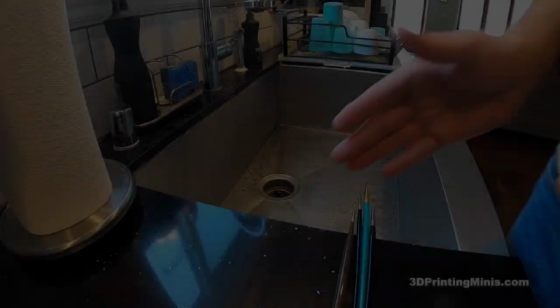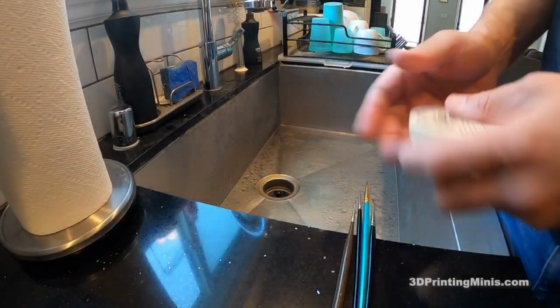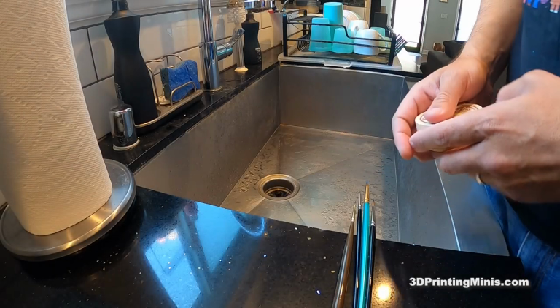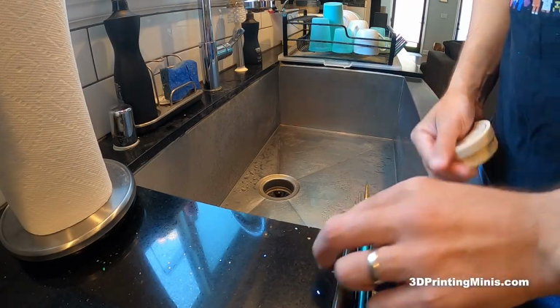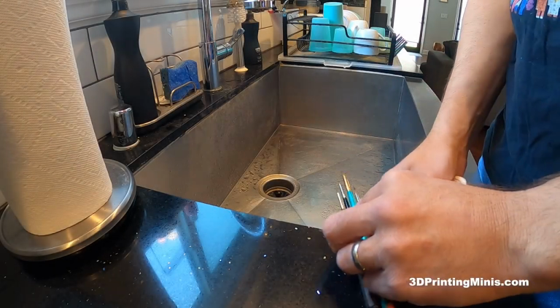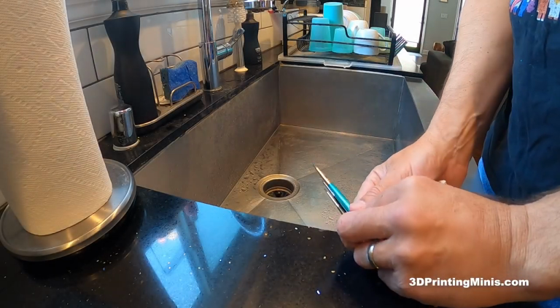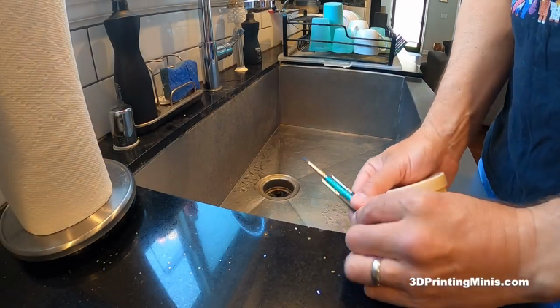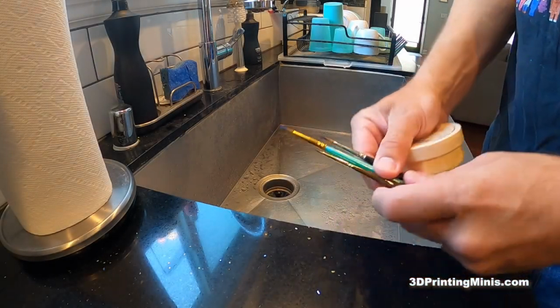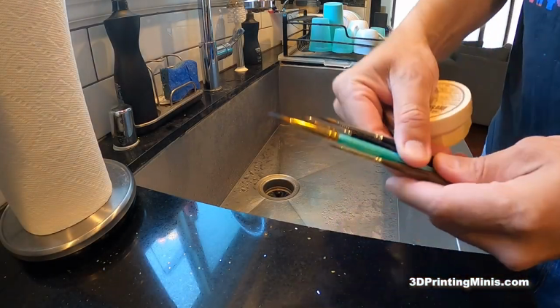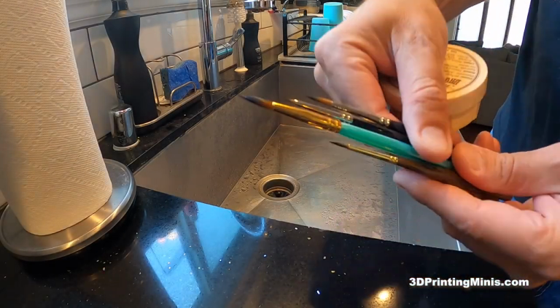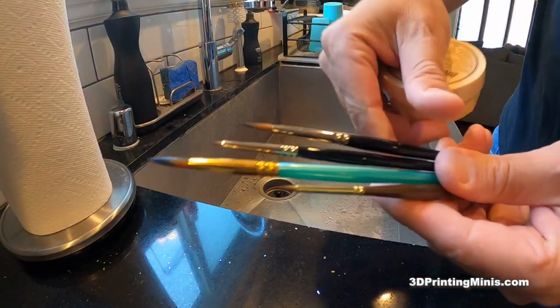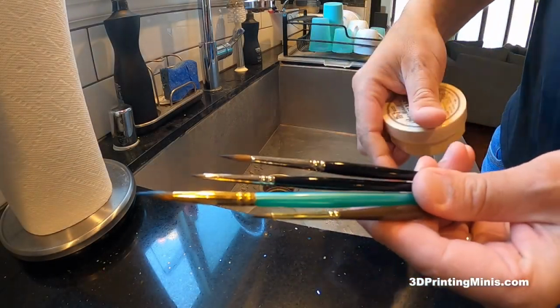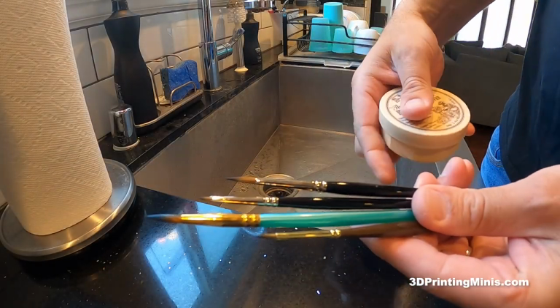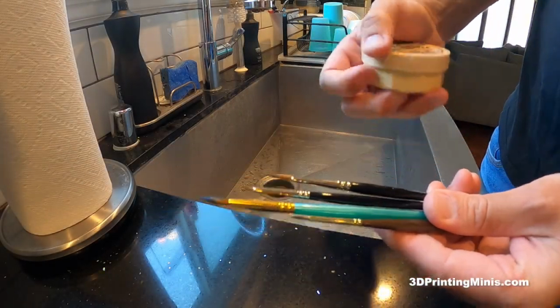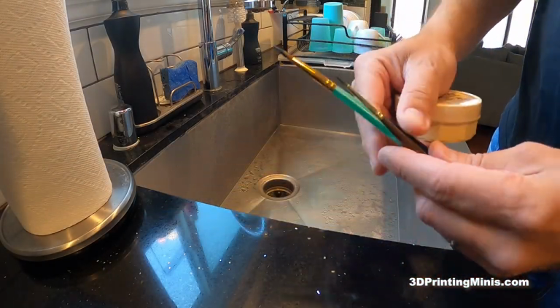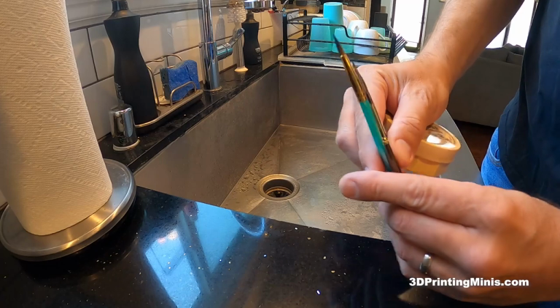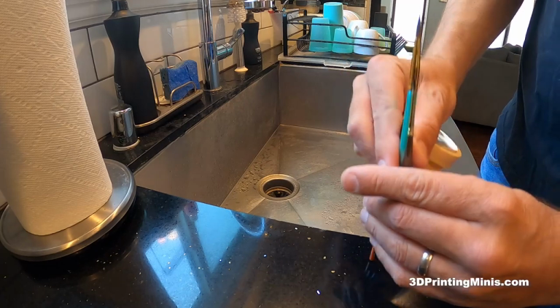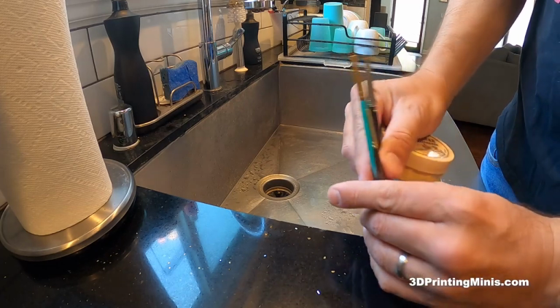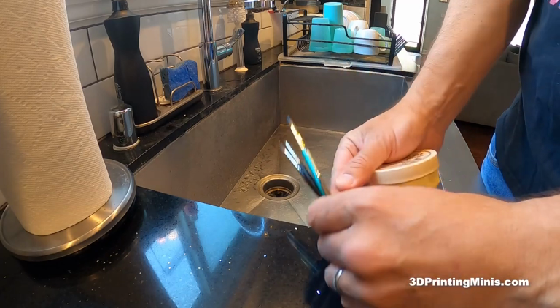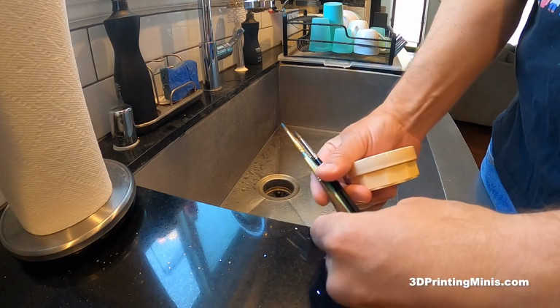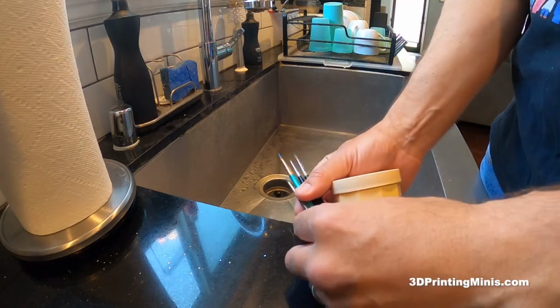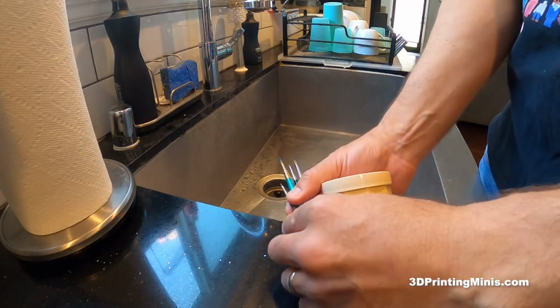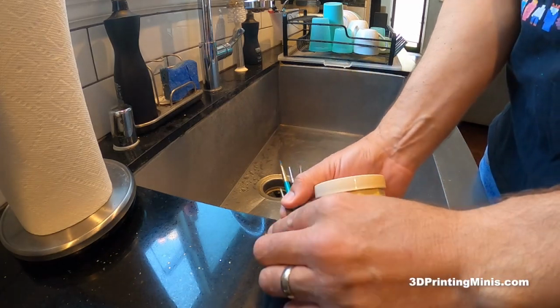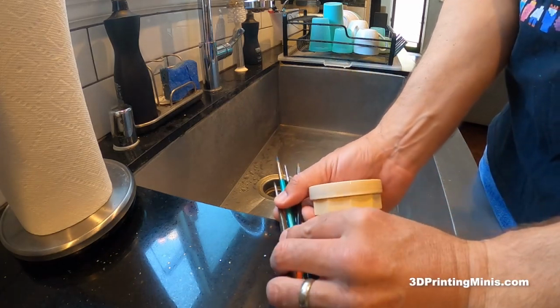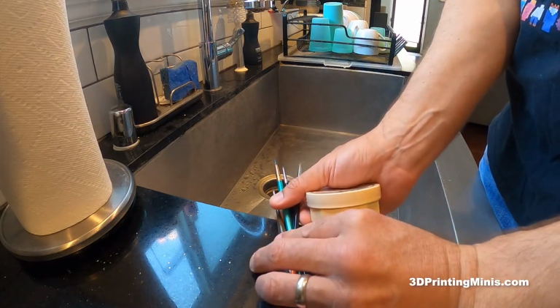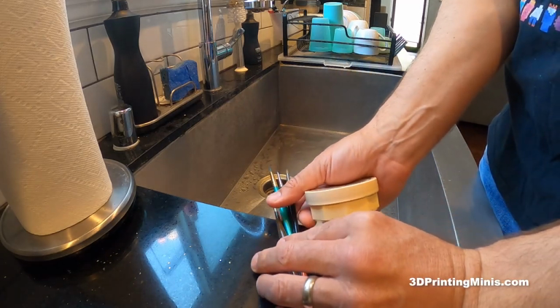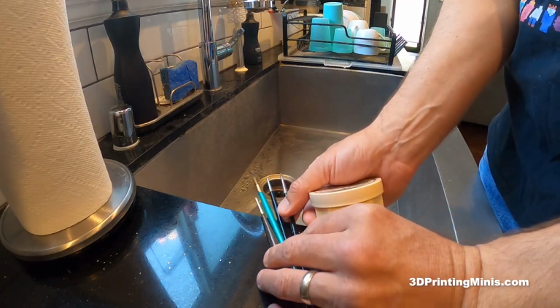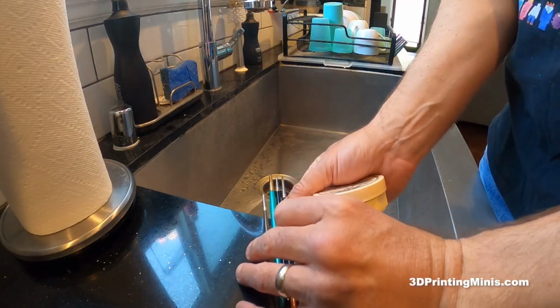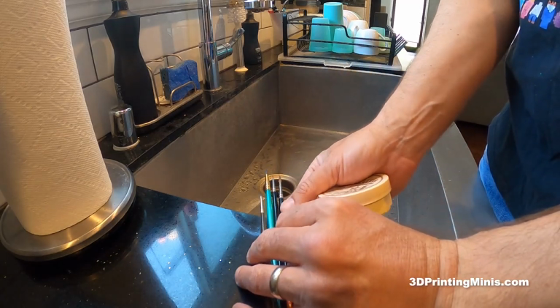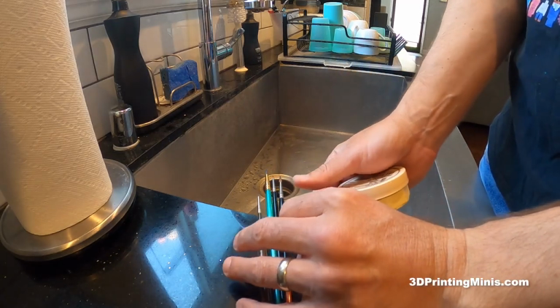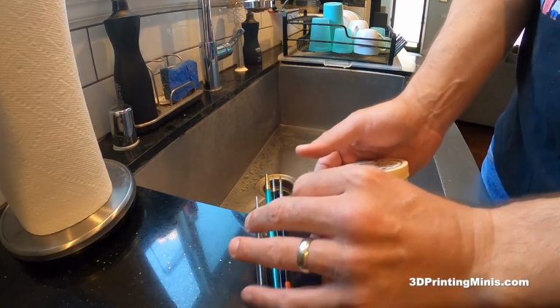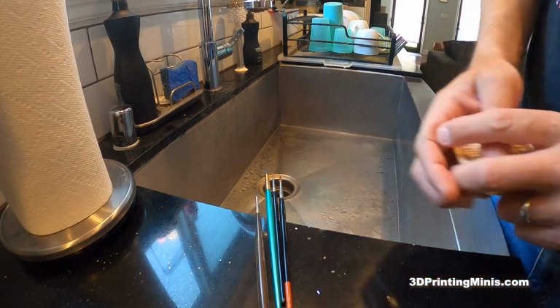Hello internet friends. Today we're going to talk about how to clean your brushes after painting with acrylic paint, particularly when you're painting miniatures or tabletop figures or figurines.